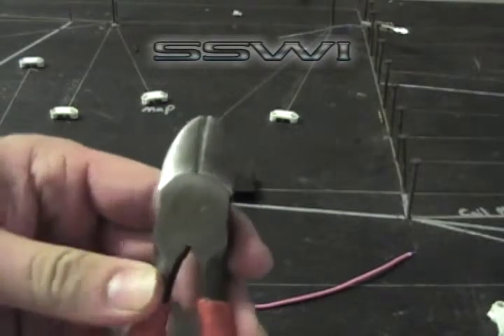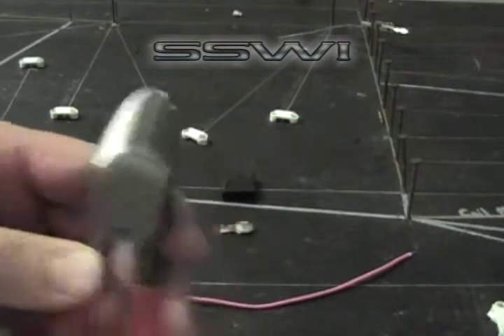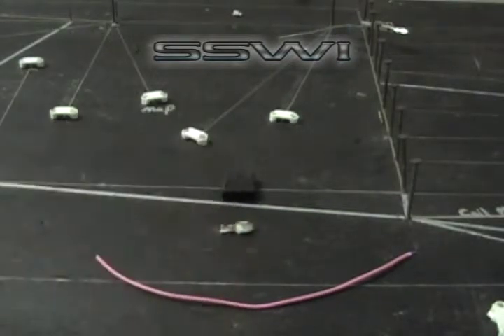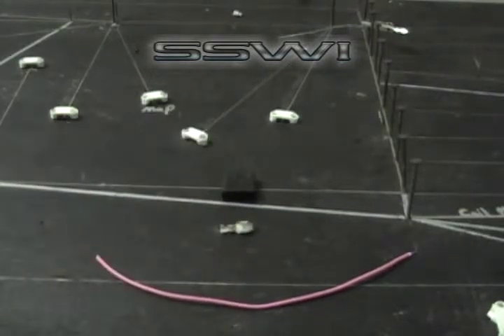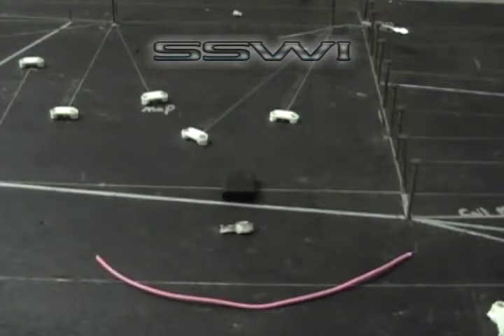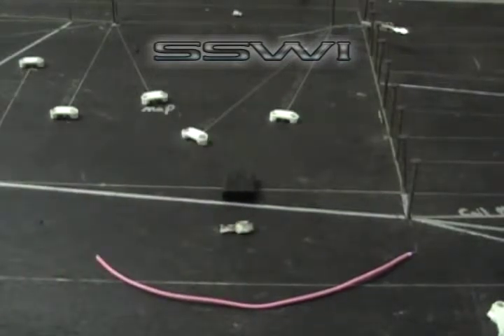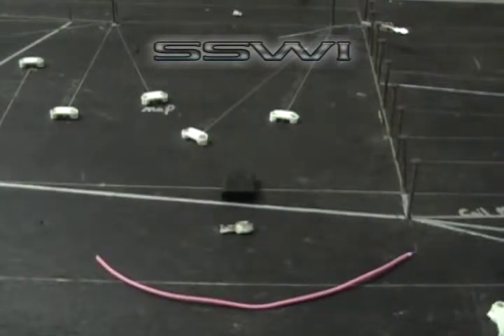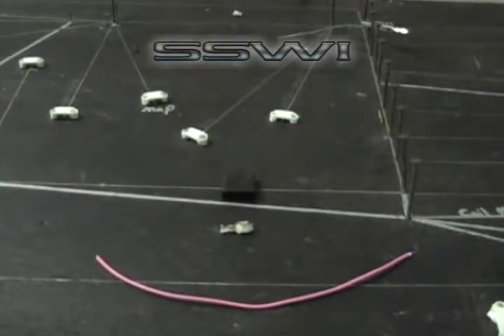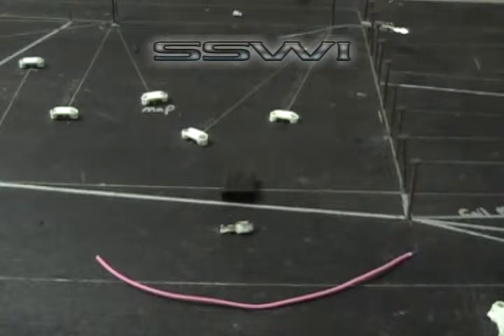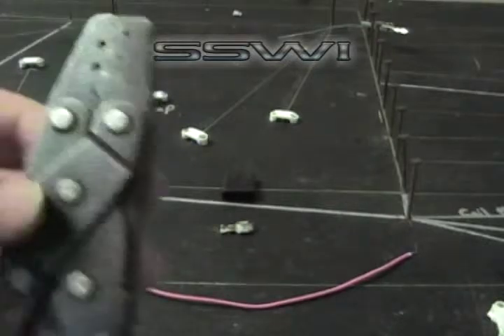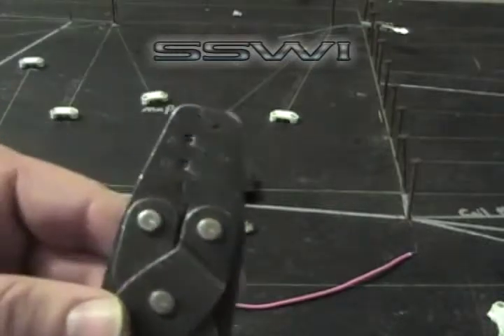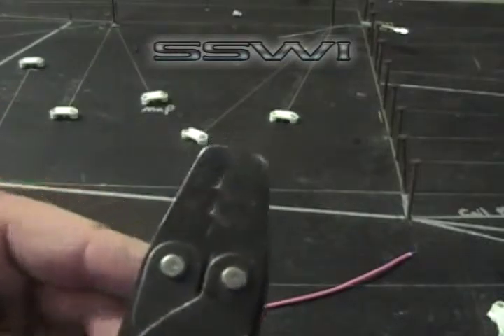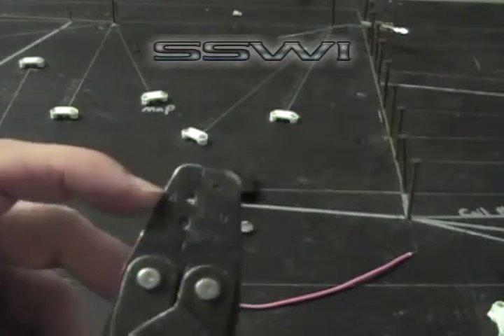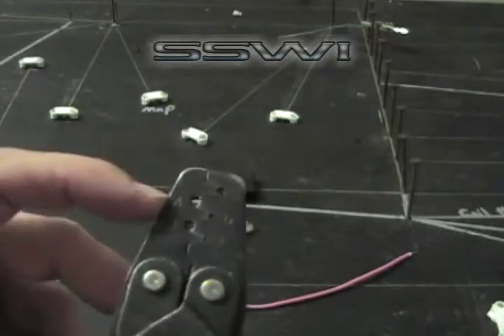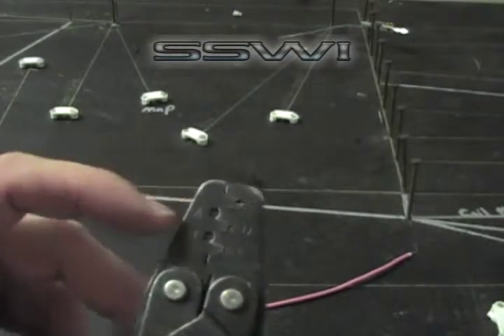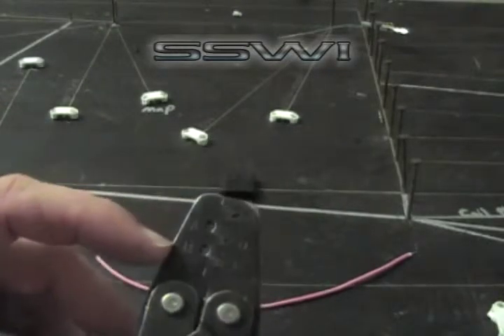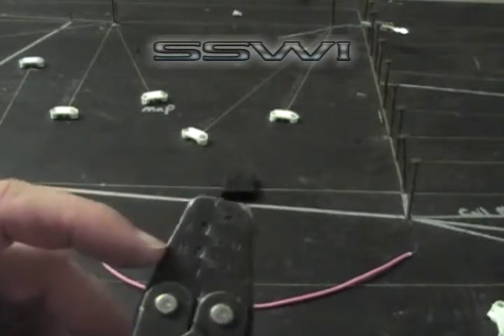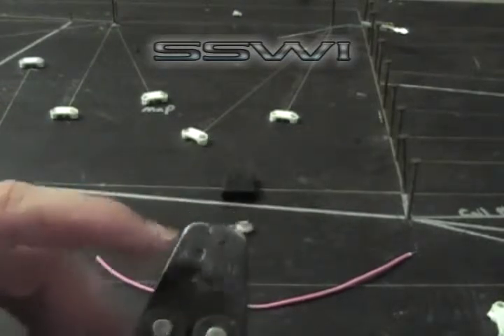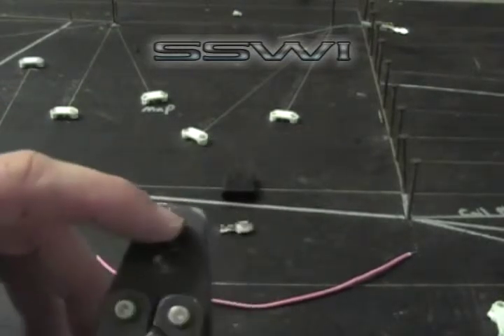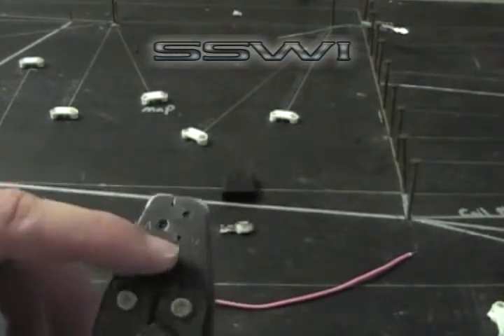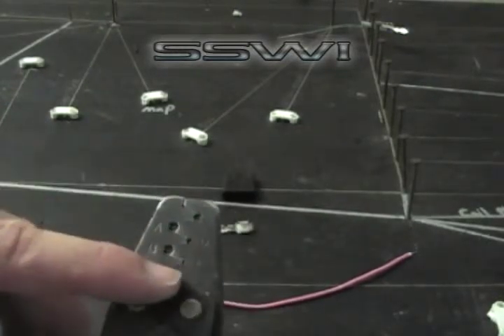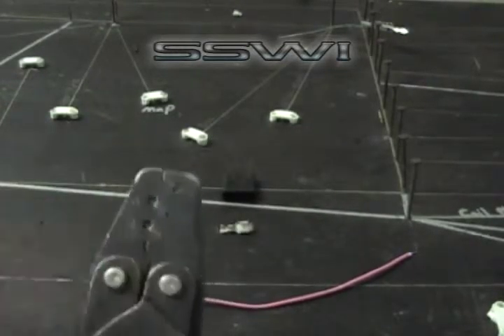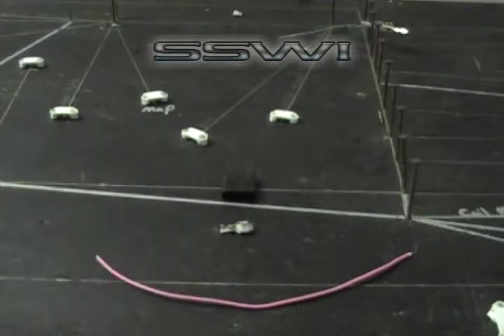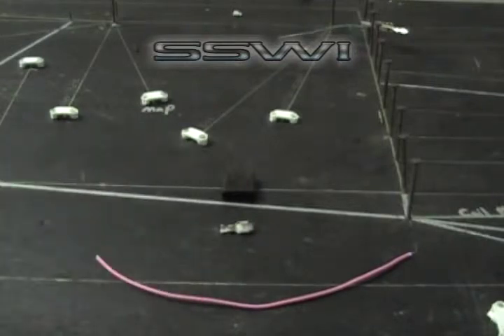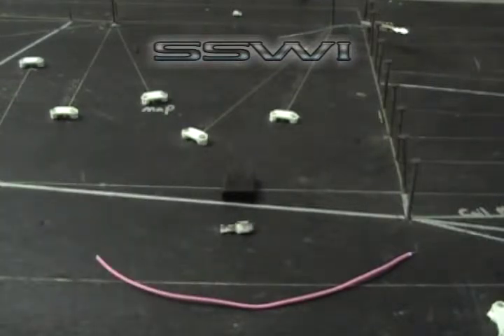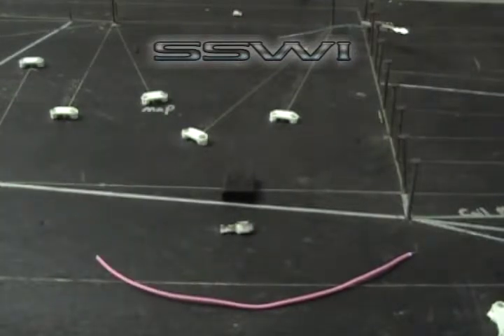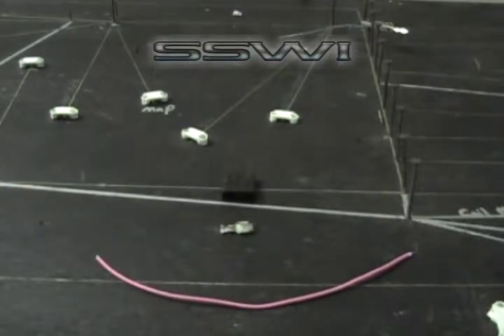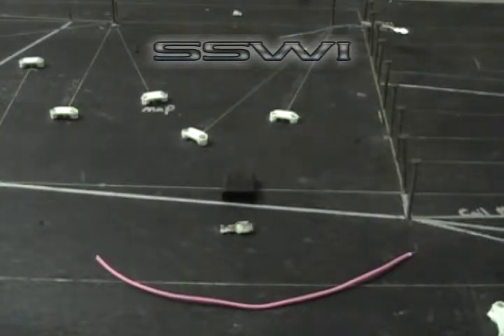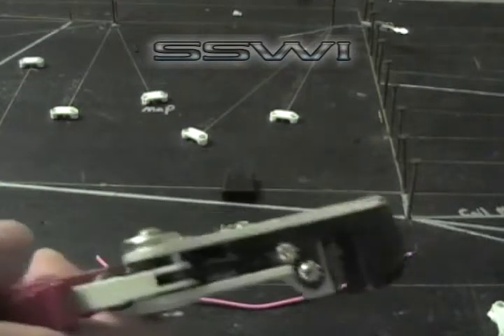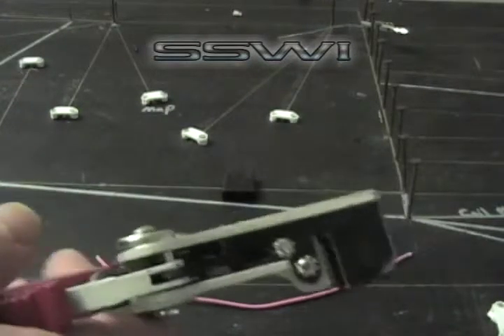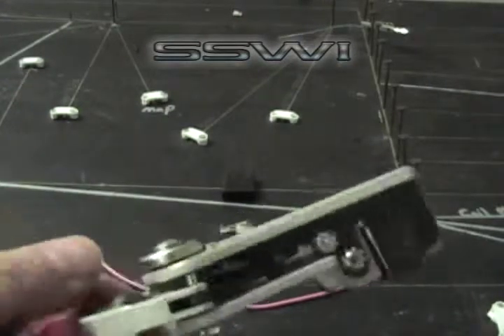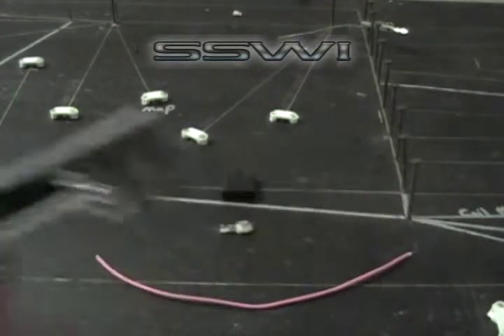Your cutters, your crimp tool with alphabetical key index A, B, C, D, and E. And your strippers.